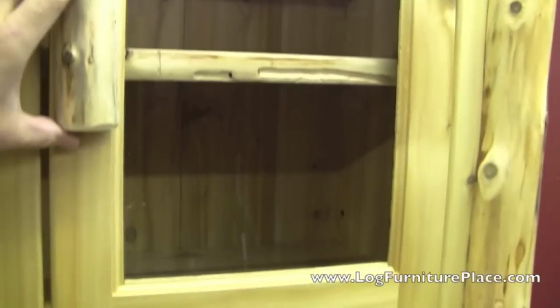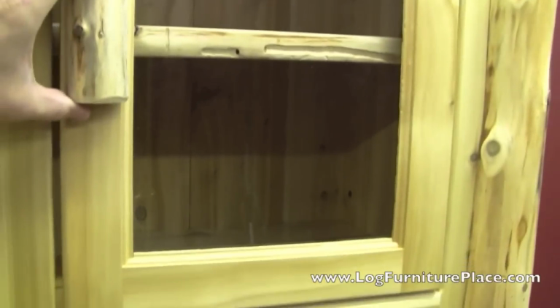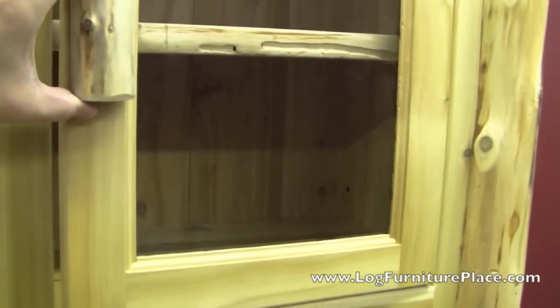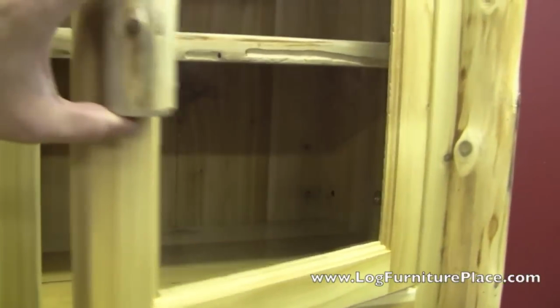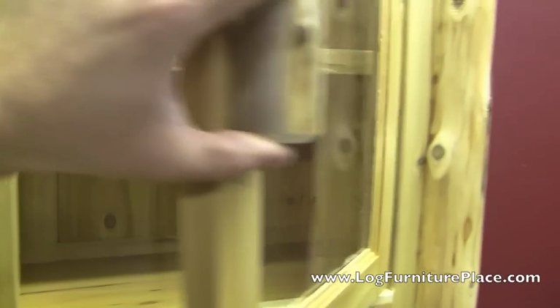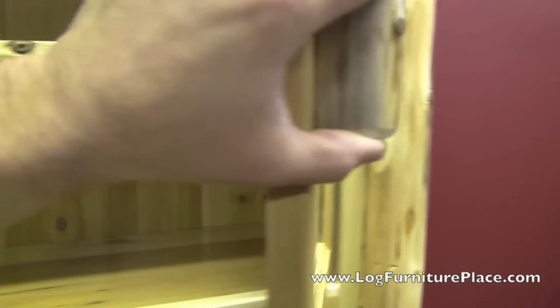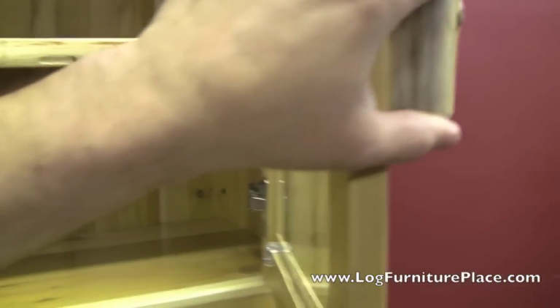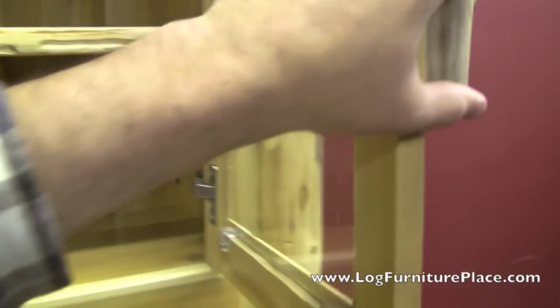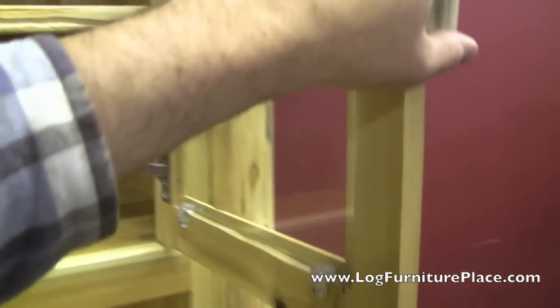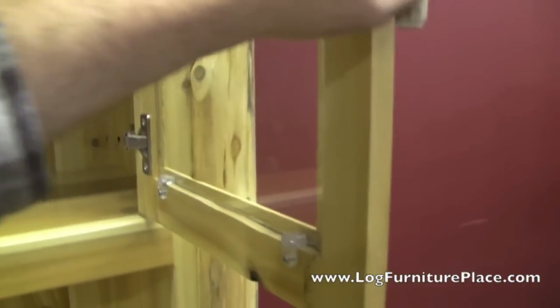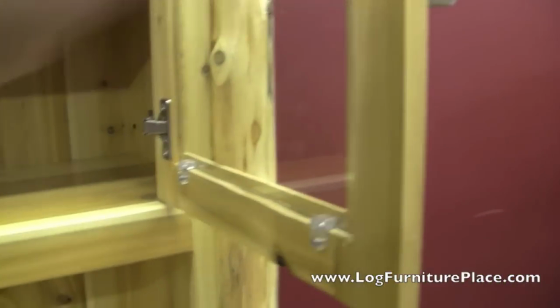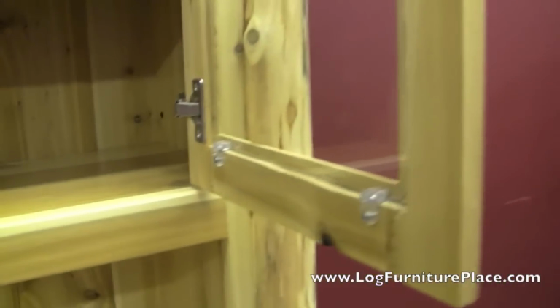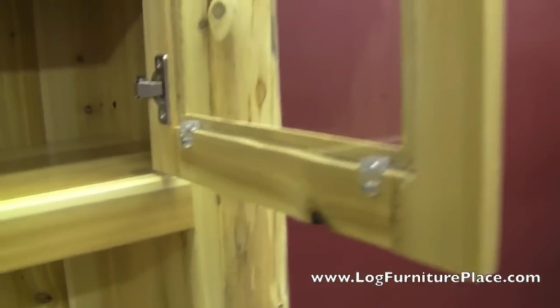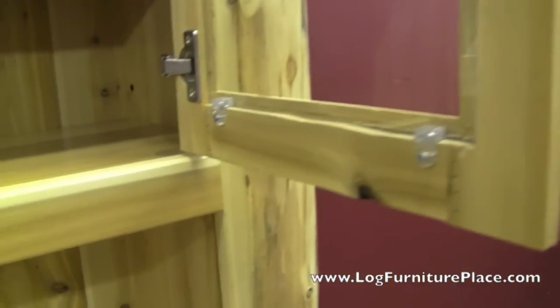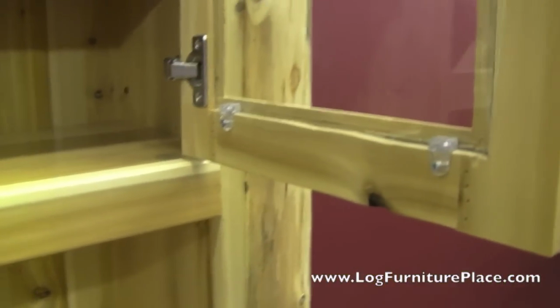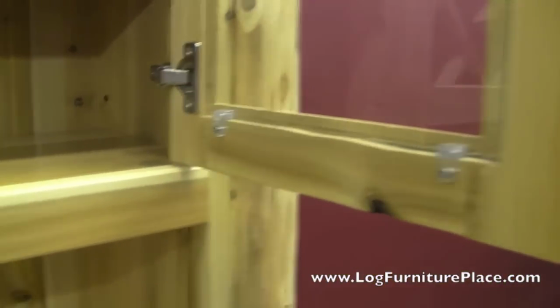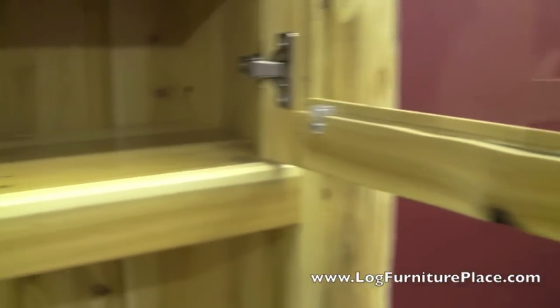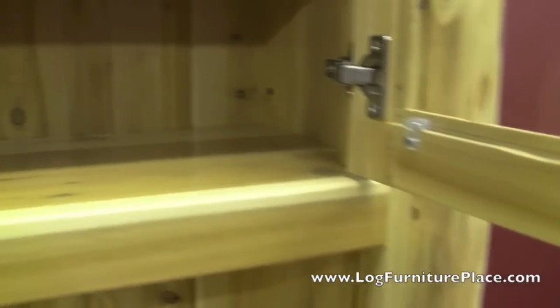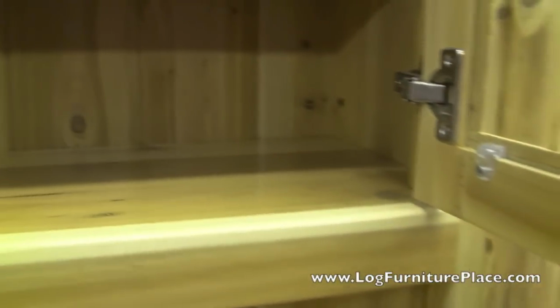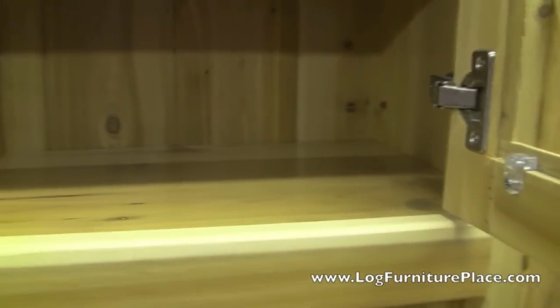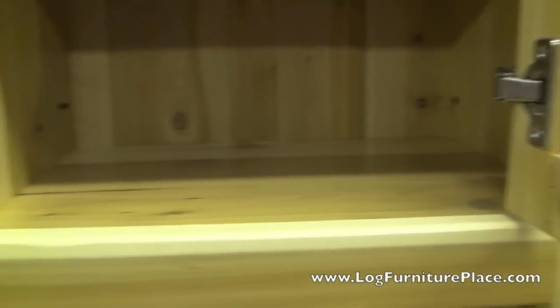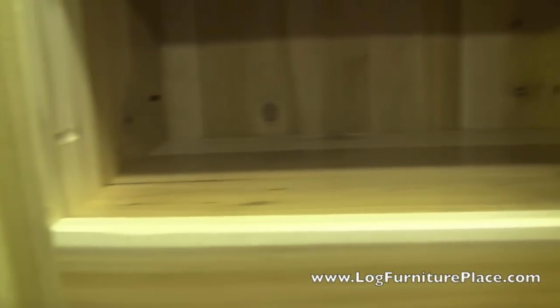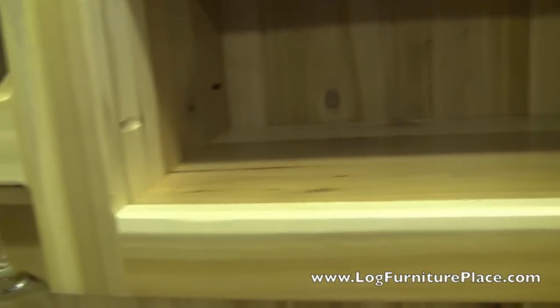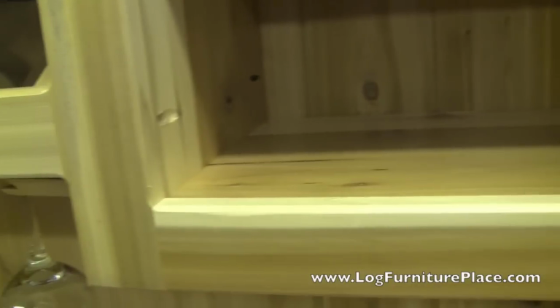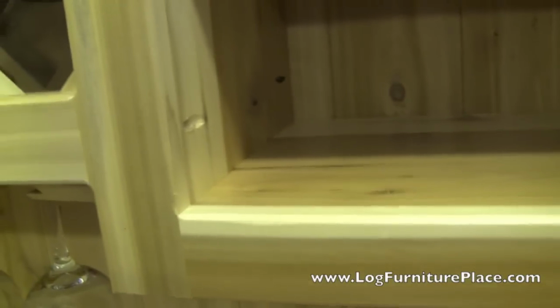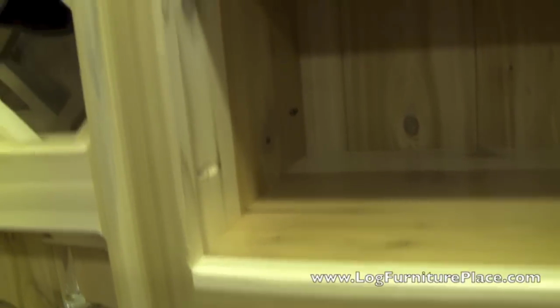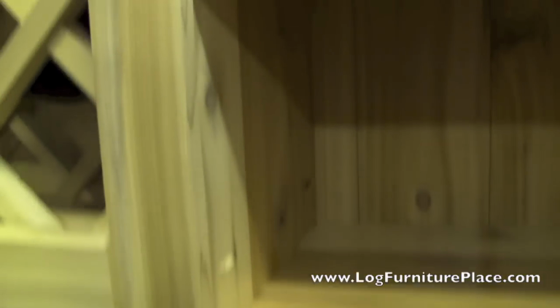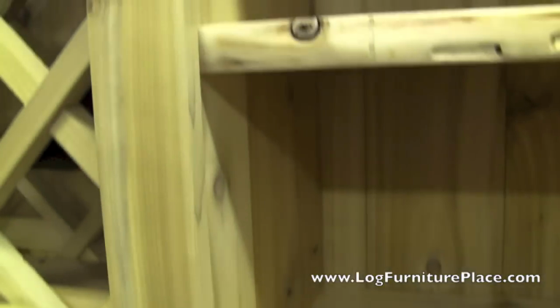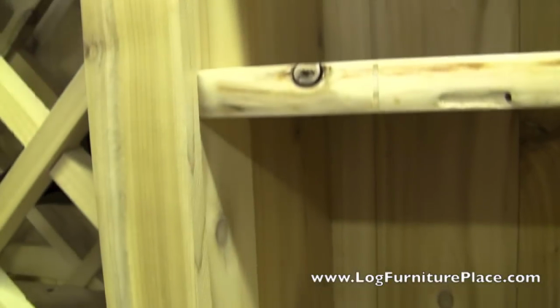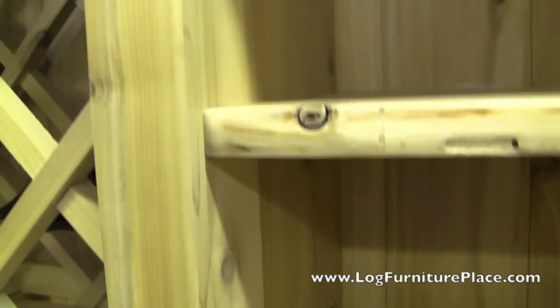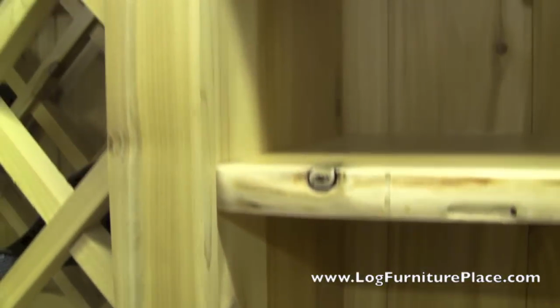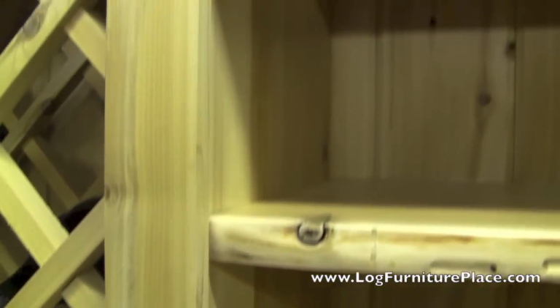Here behind the glass doors you will have a shelf, and the doors up here use the same hidden euro hinges.